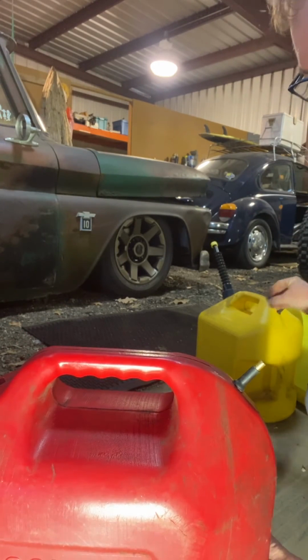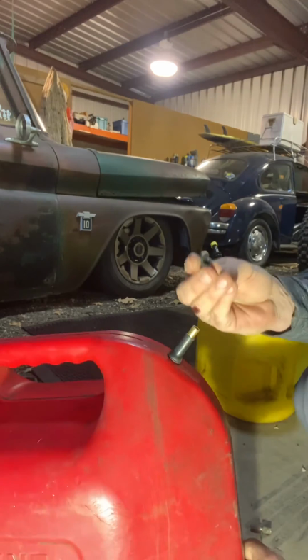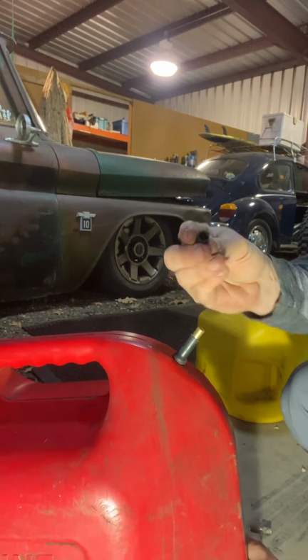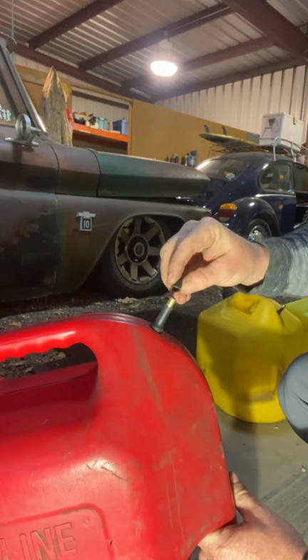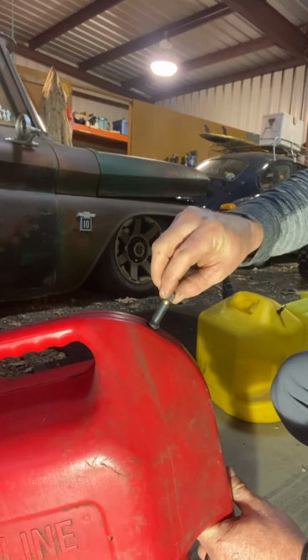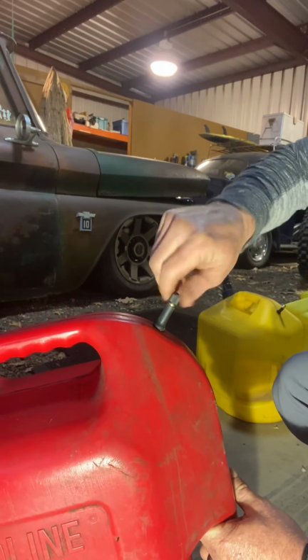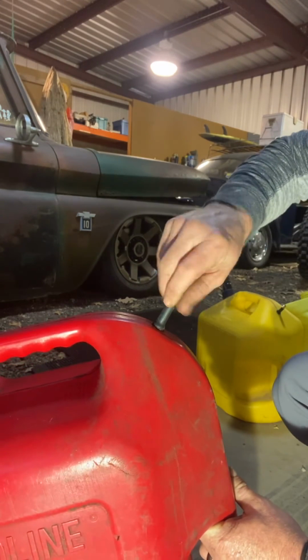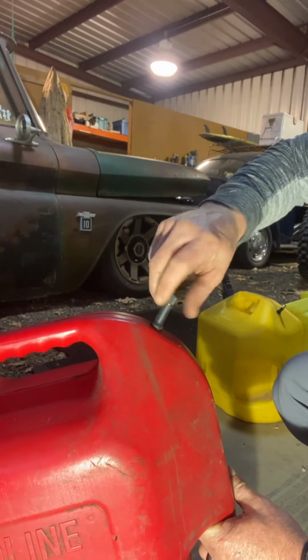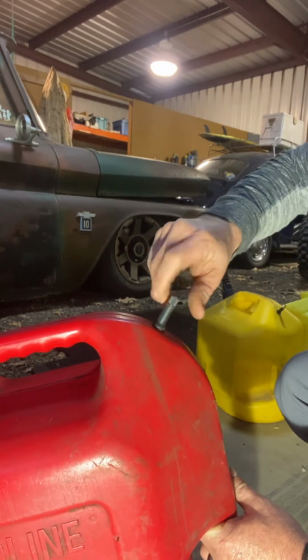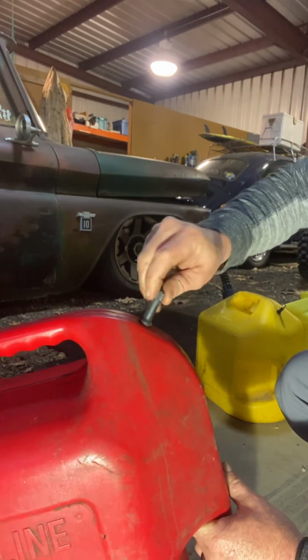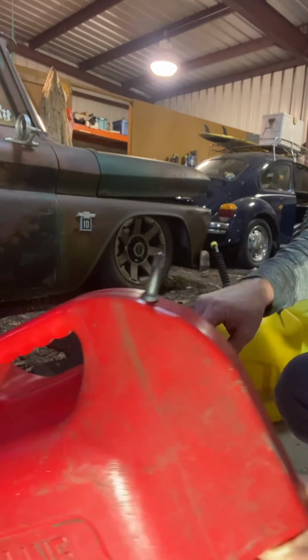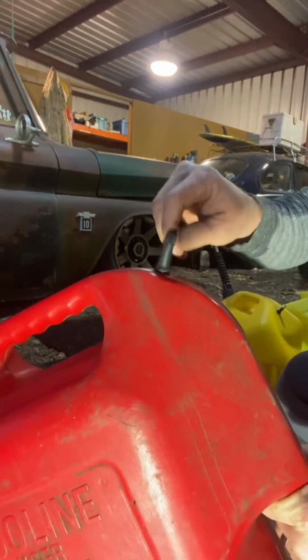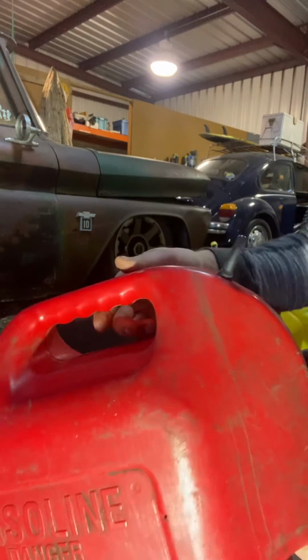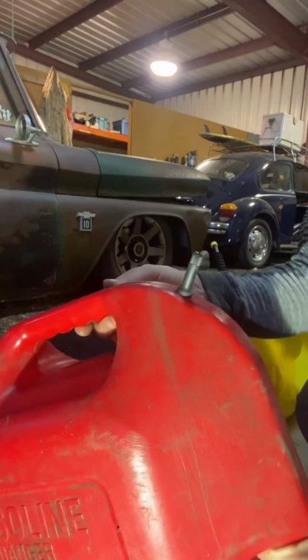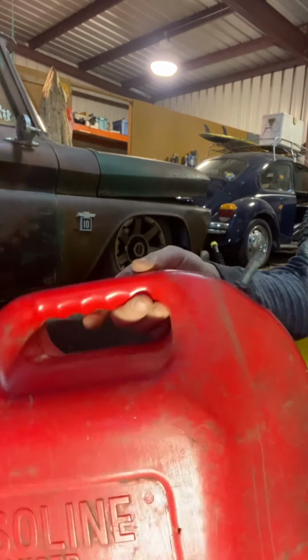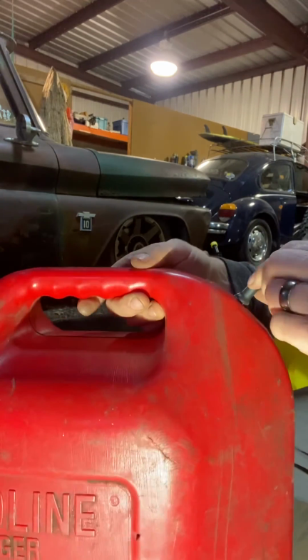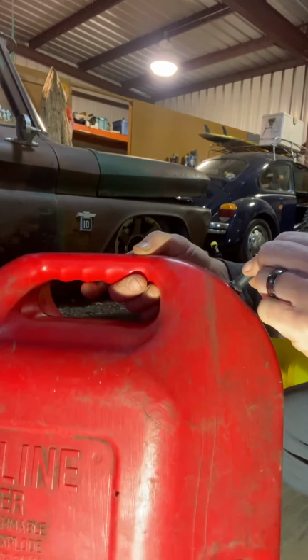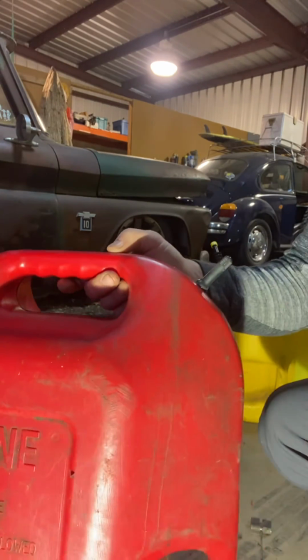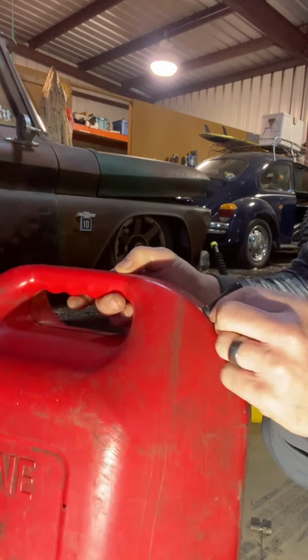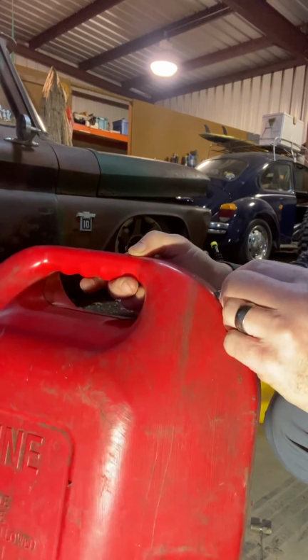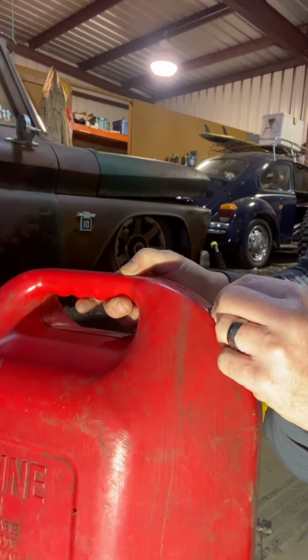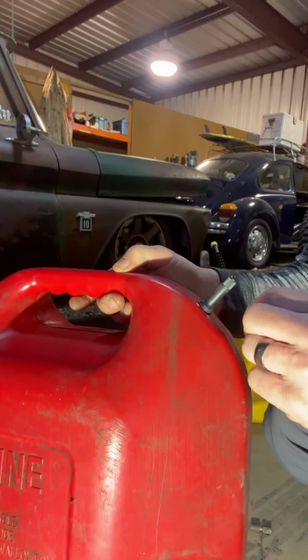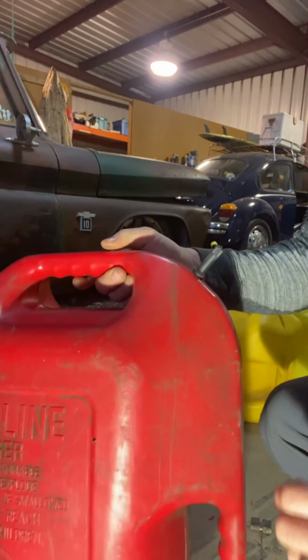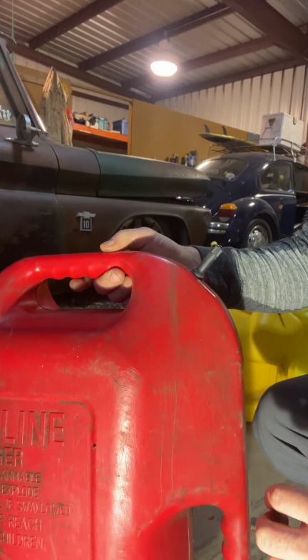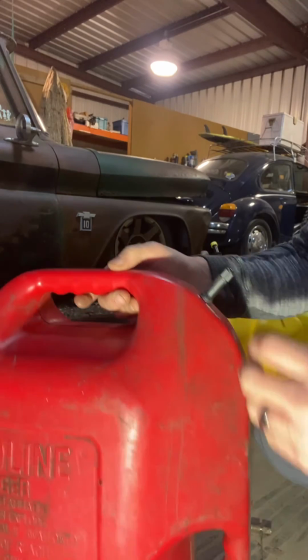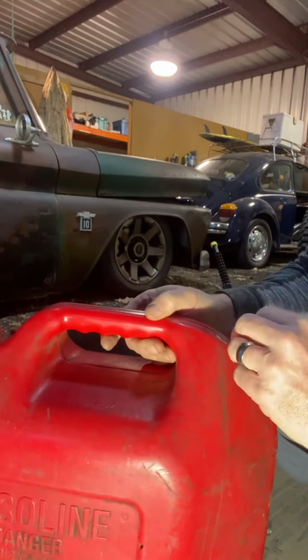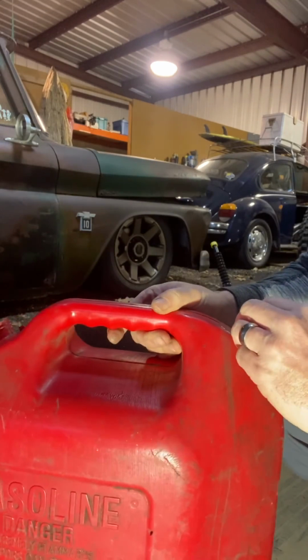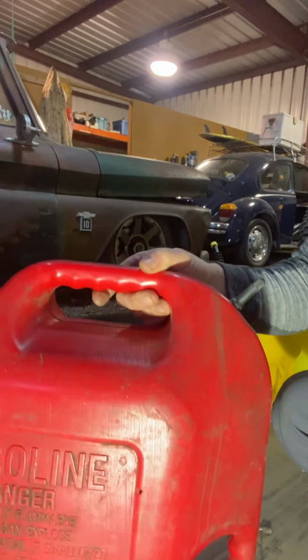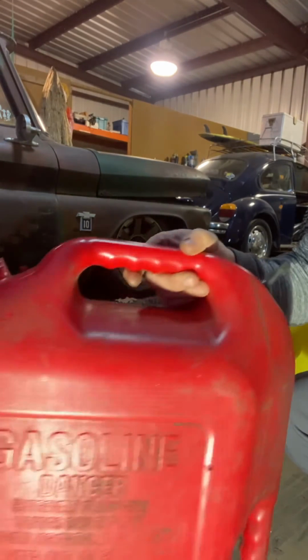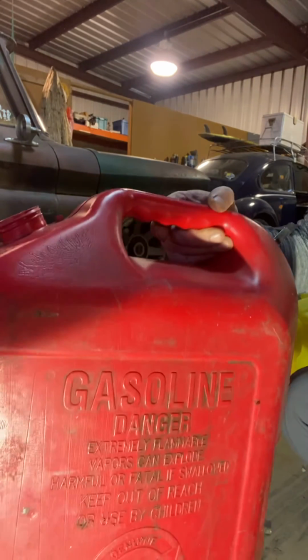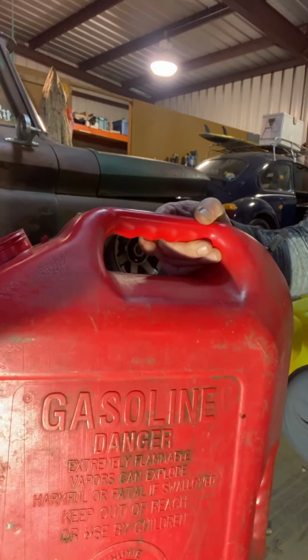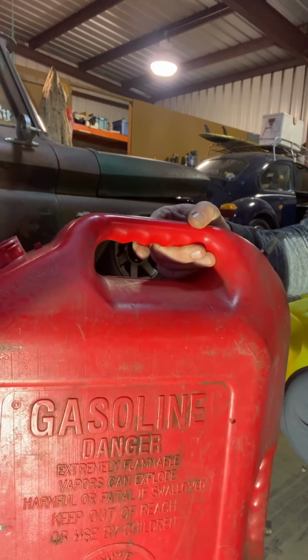Screw the cap on and put it on — nothing will leak out. When you go to pour, just unscrew it. I just popped these in with no sealer. You could put a little gas-proof sealer on there if you want, but it'll drain fast now.